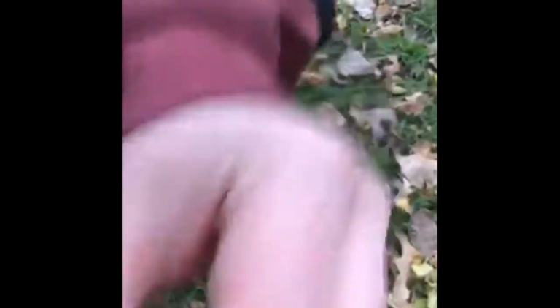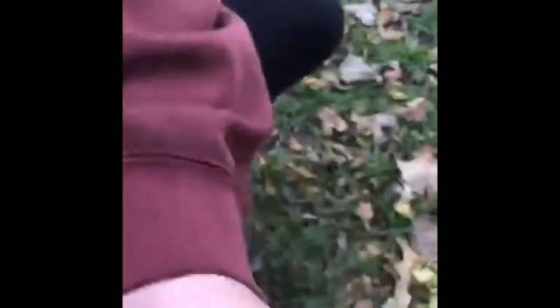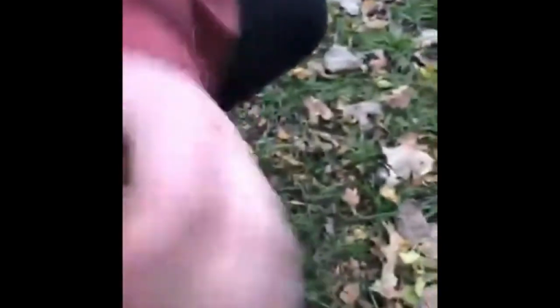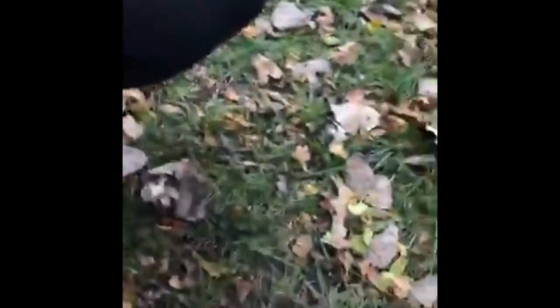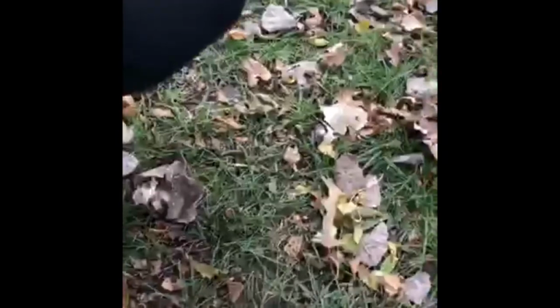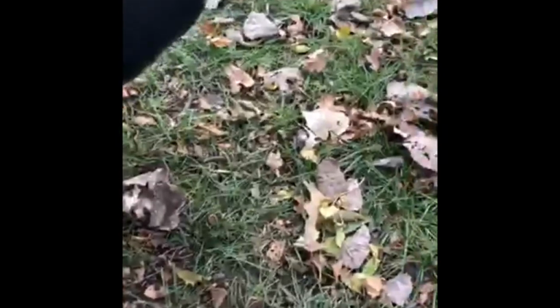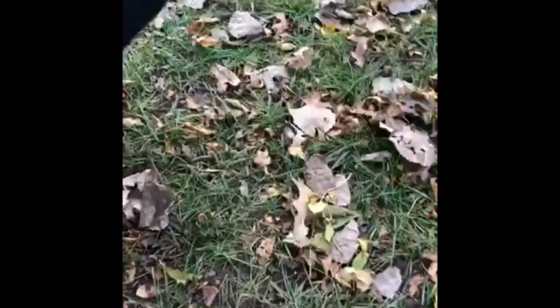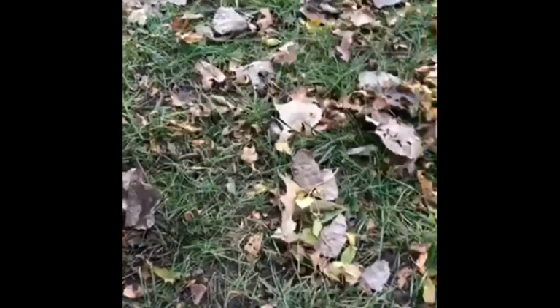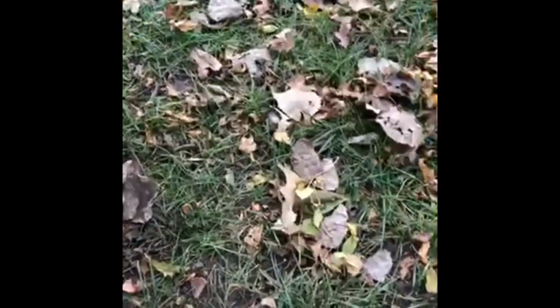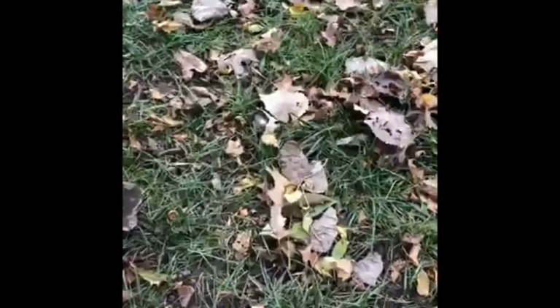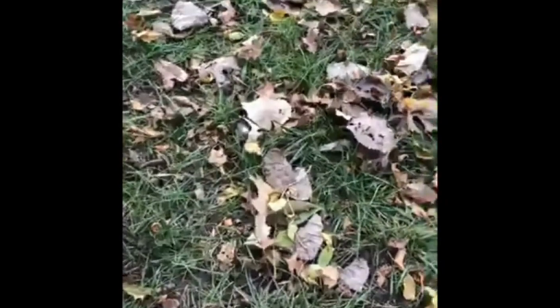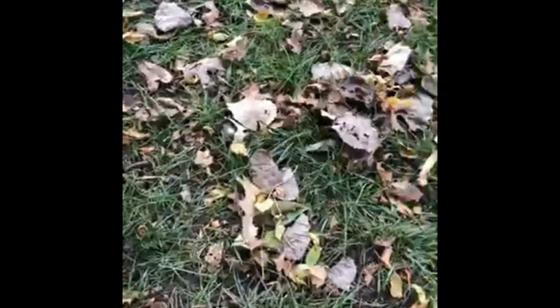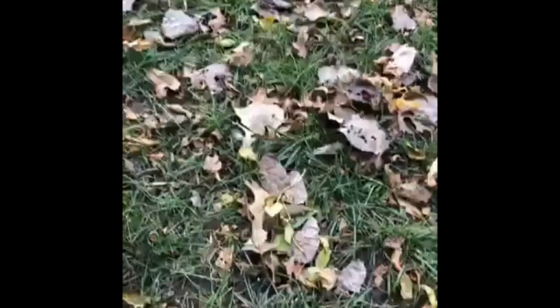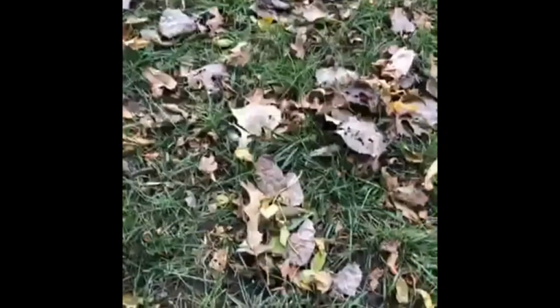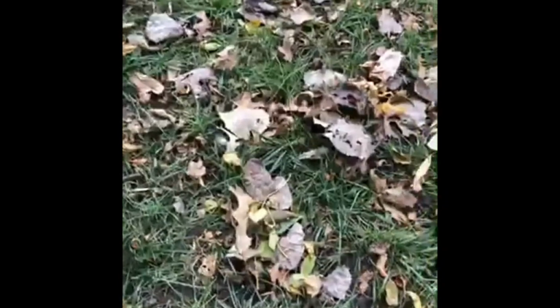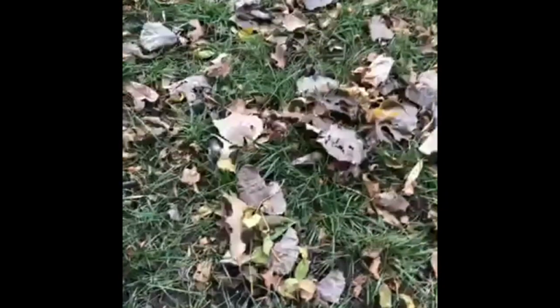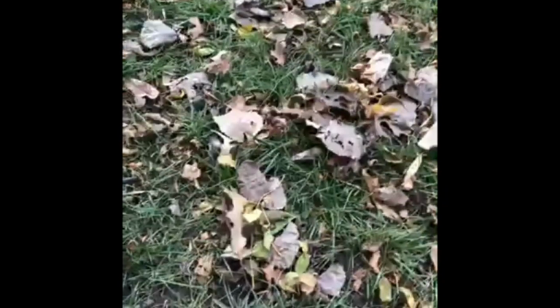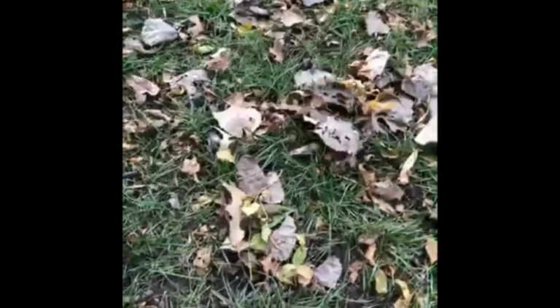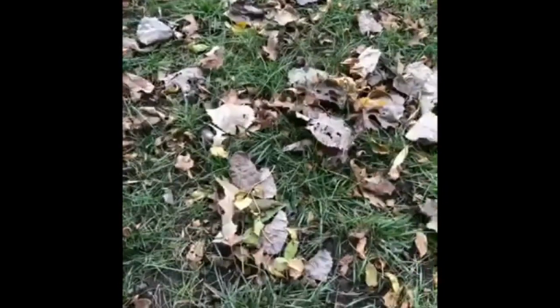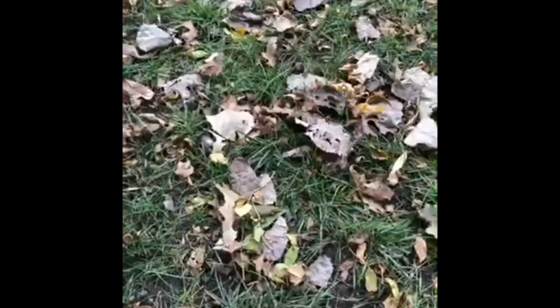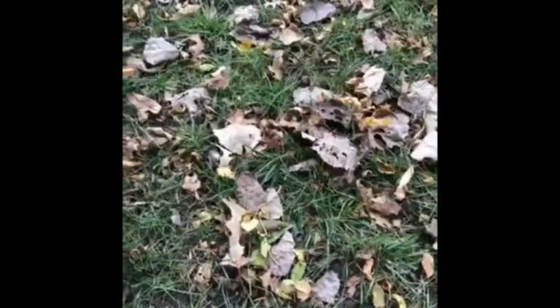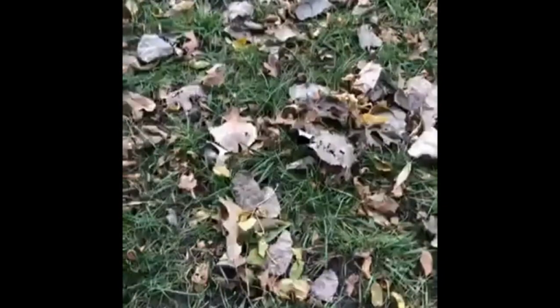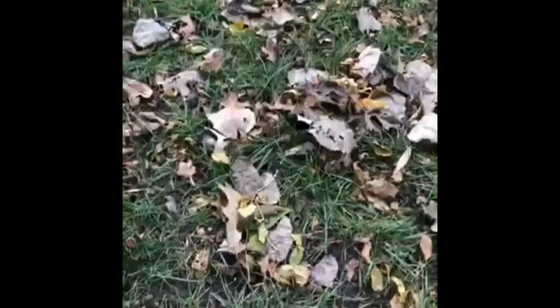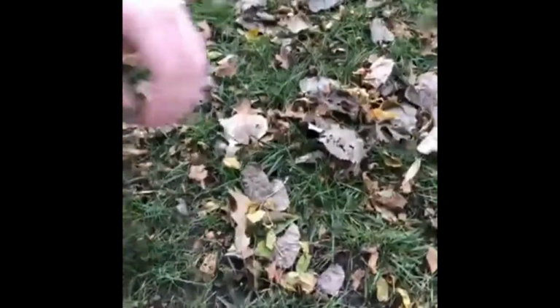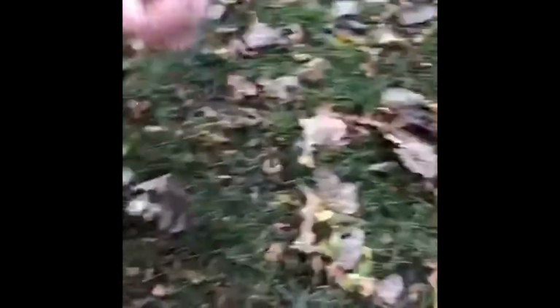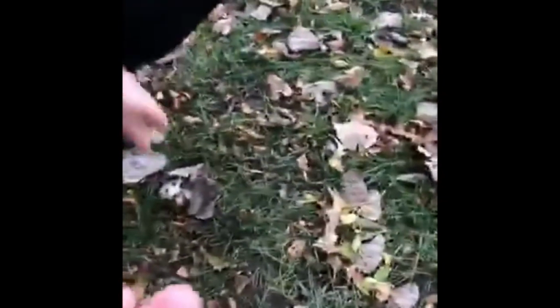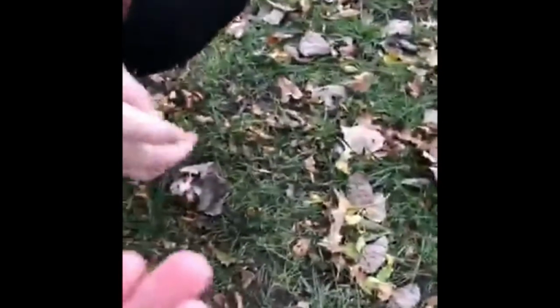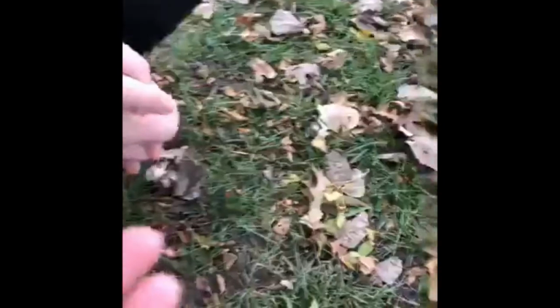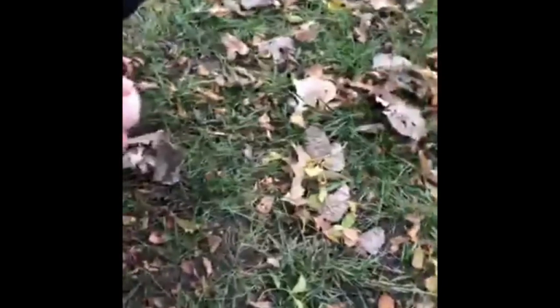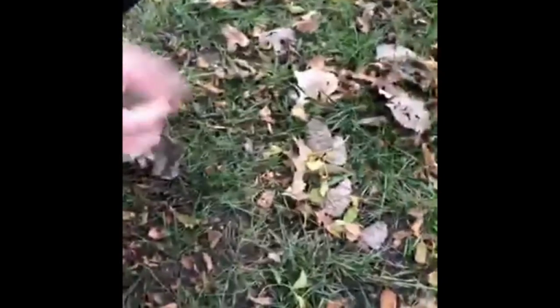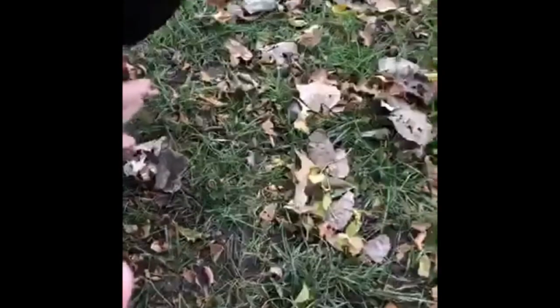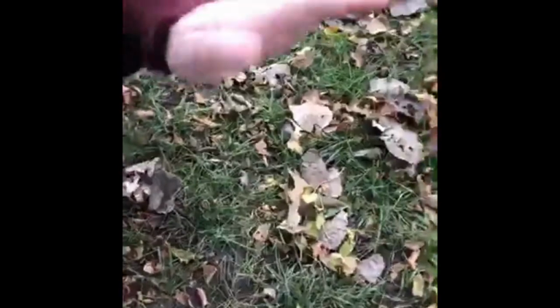Head on out to your park today and pick up some acorns, and later tonight we're going to get together and paint them and make some cute table decor with them. Hope to see you guys later. Thanks for joining us. Bye bye.